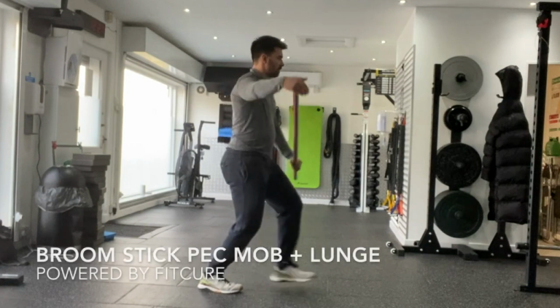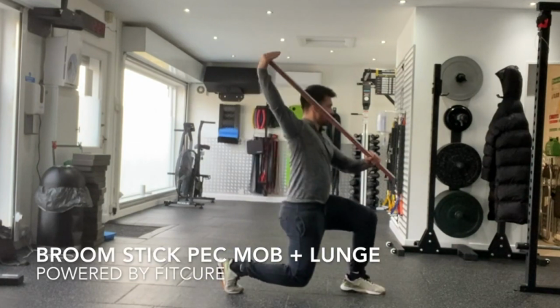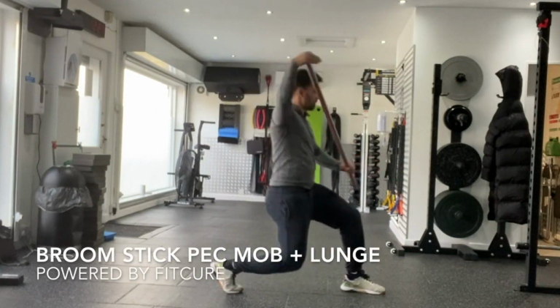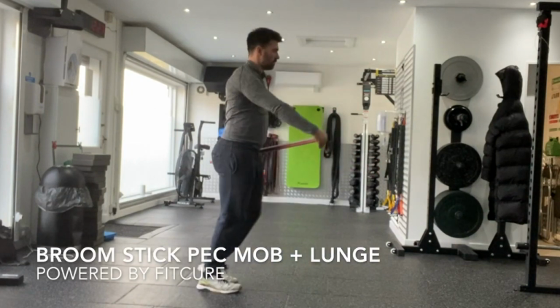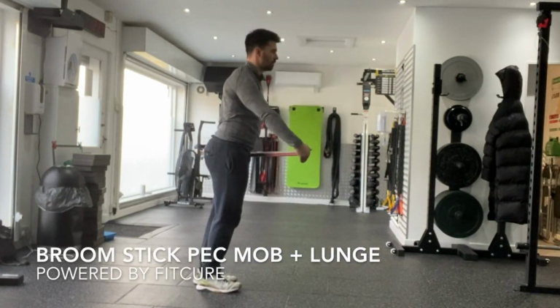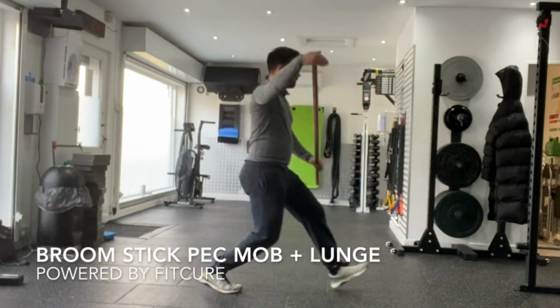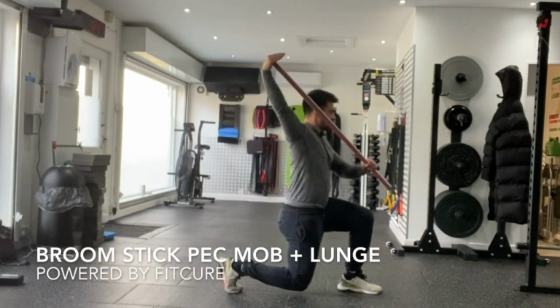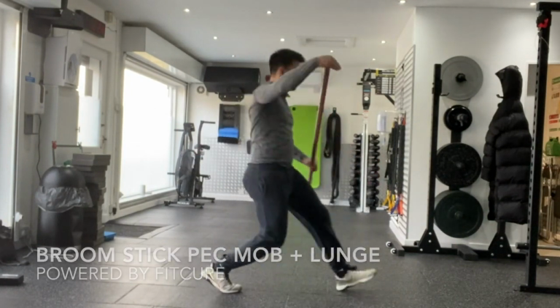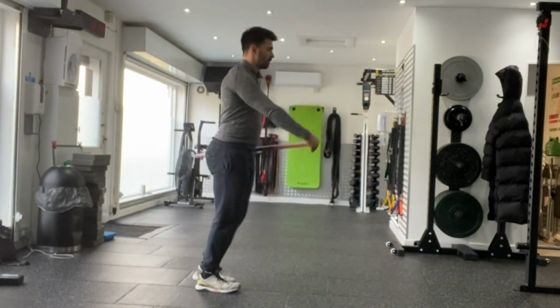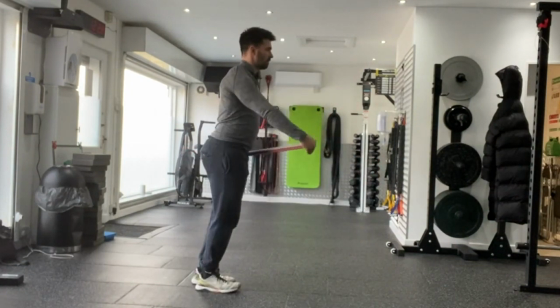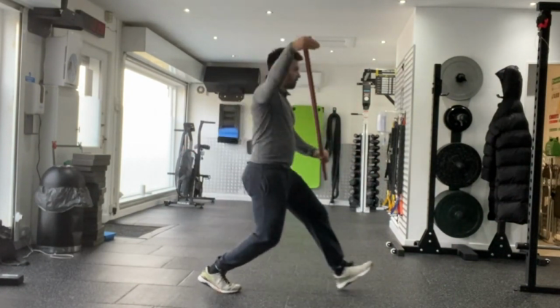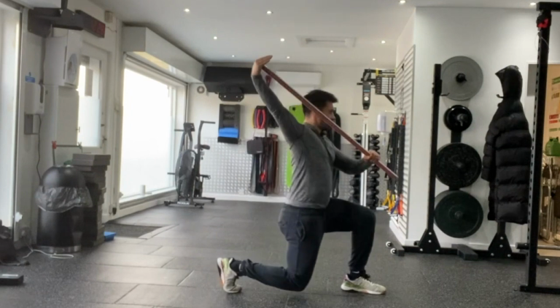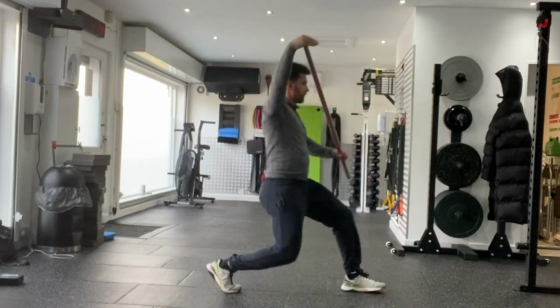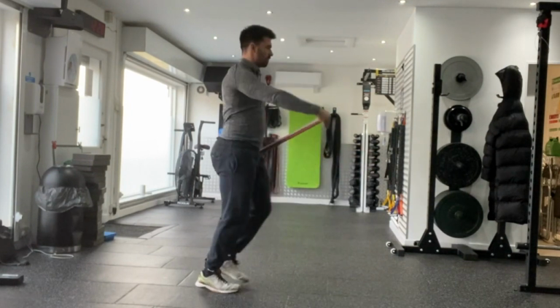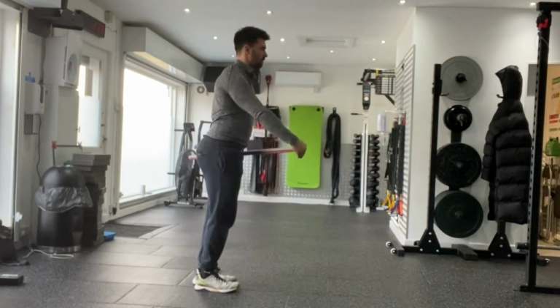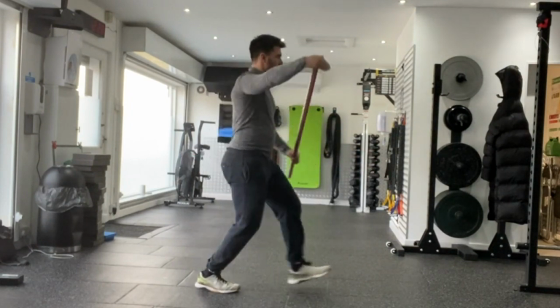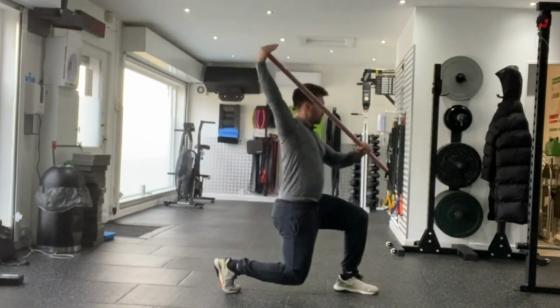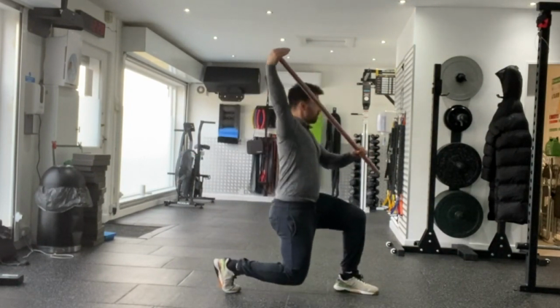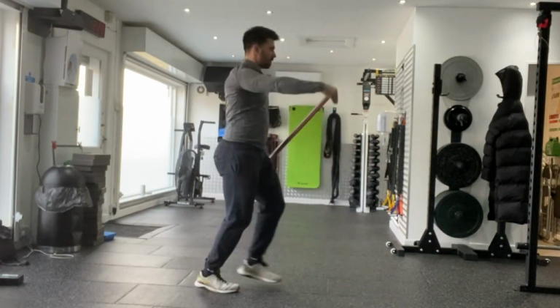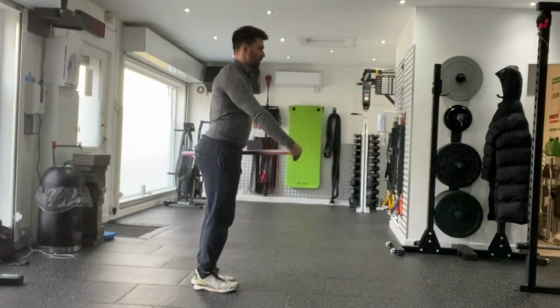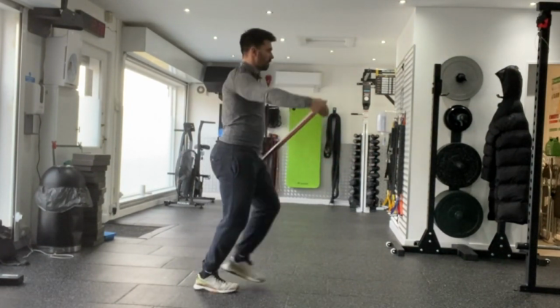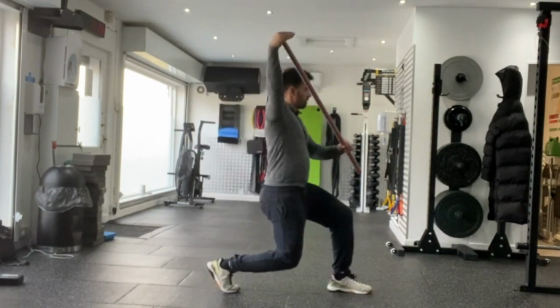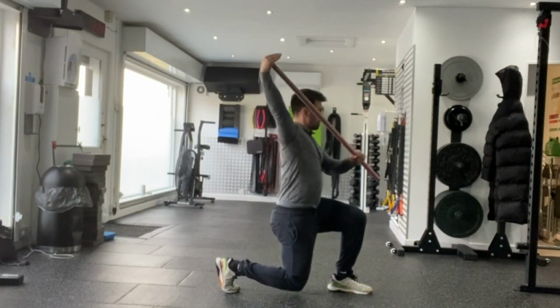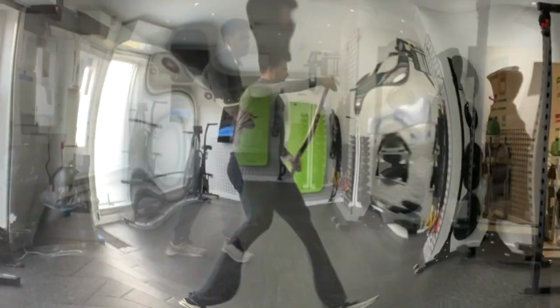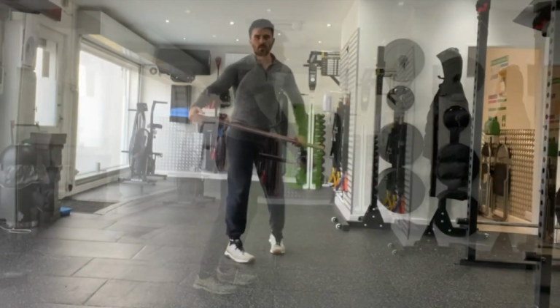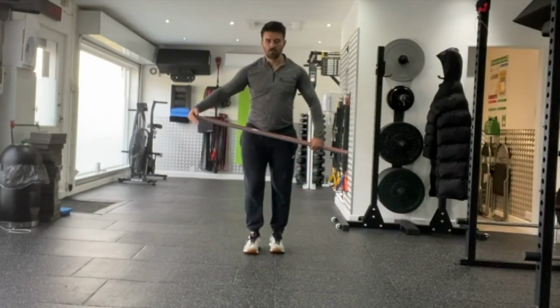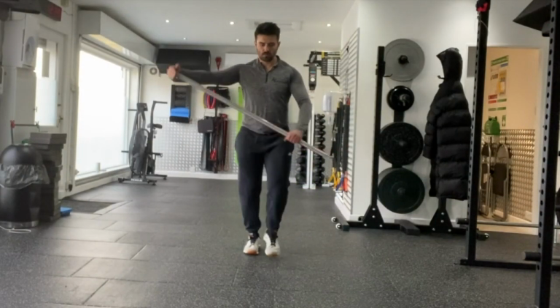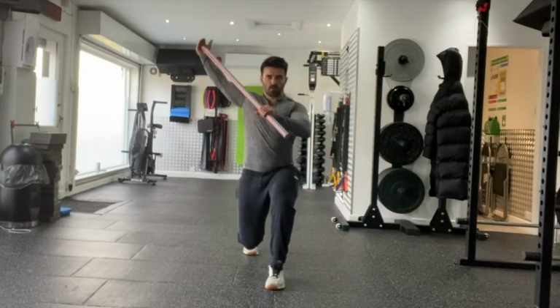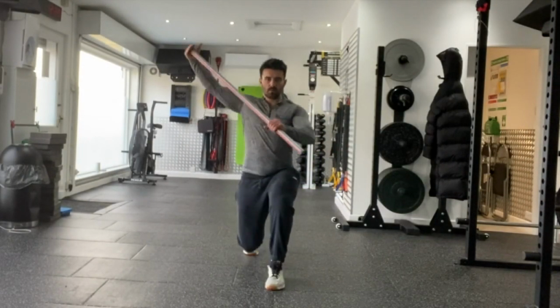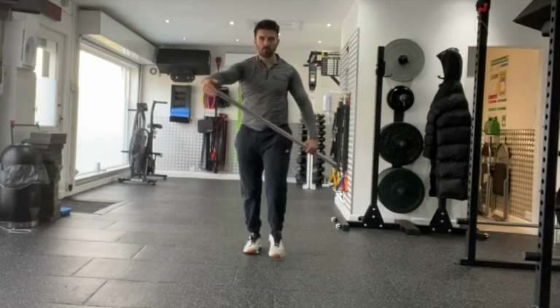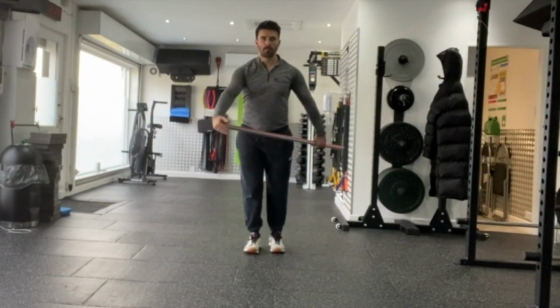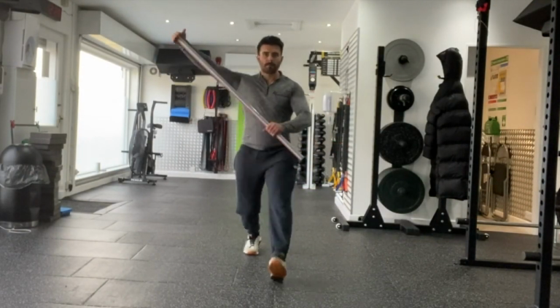Broomstick pec mob and lunge. Grab hold of a stick in the center of the stick, and place the top end of the stick through the palm. From that position, bring your arm out at 45 degrees — either 10 or 2 o'clock — and step forward into a lunge with the opposite leg.